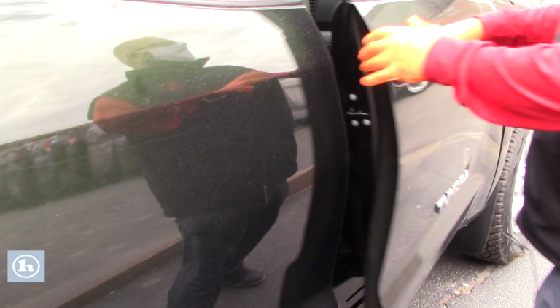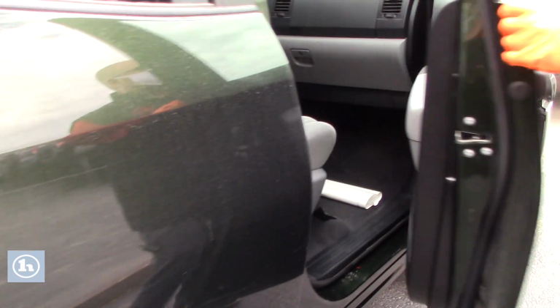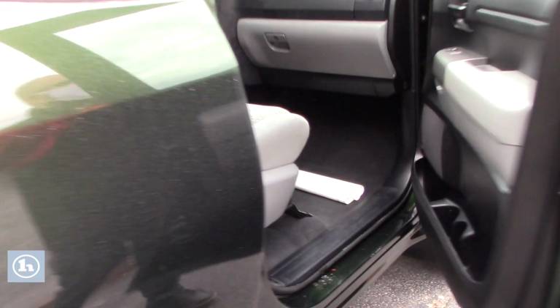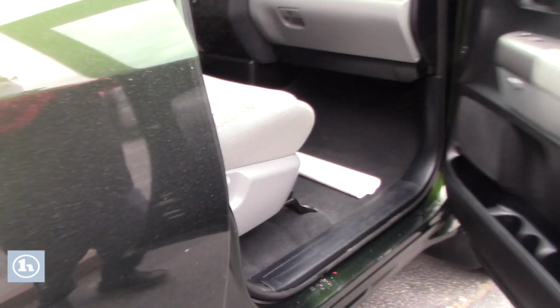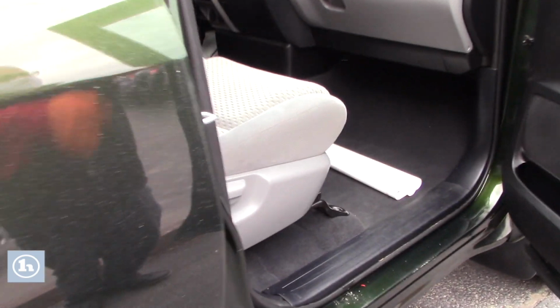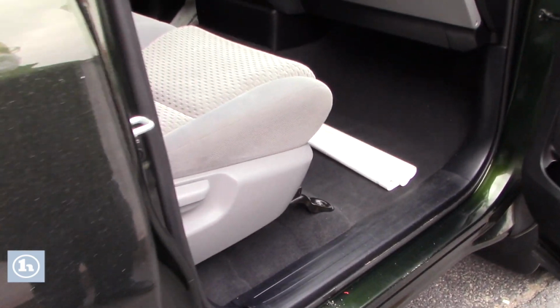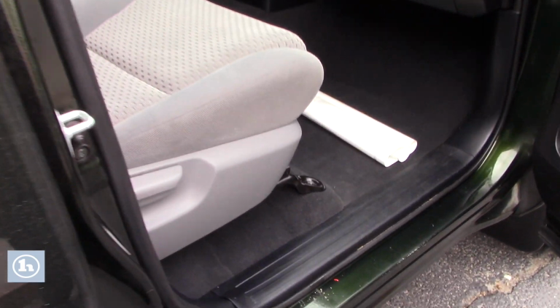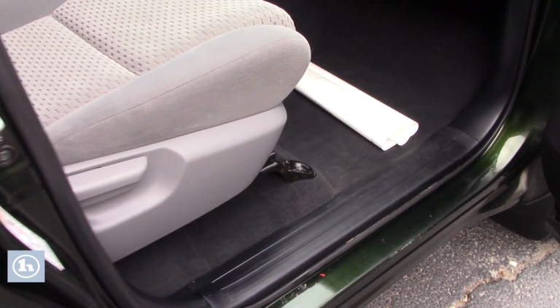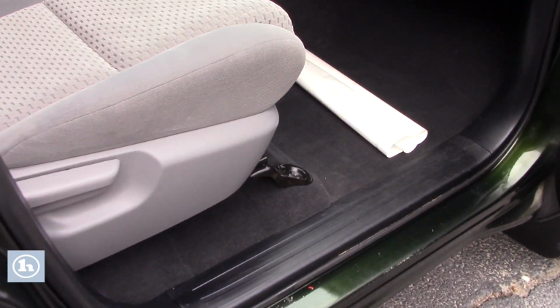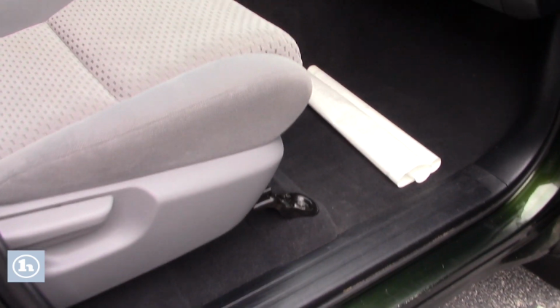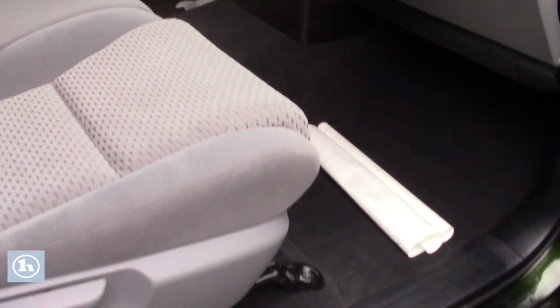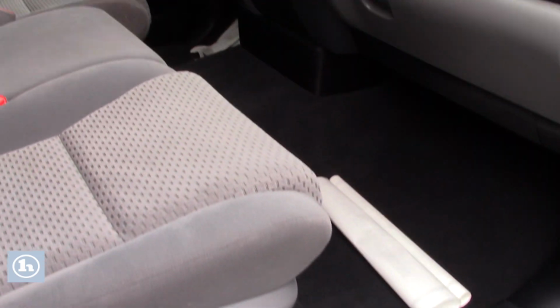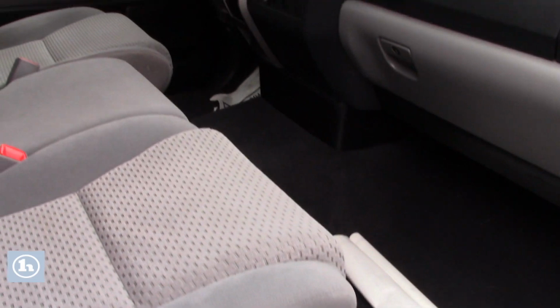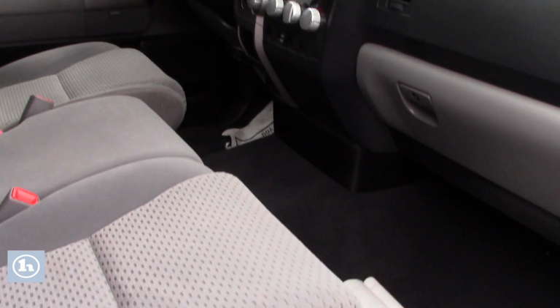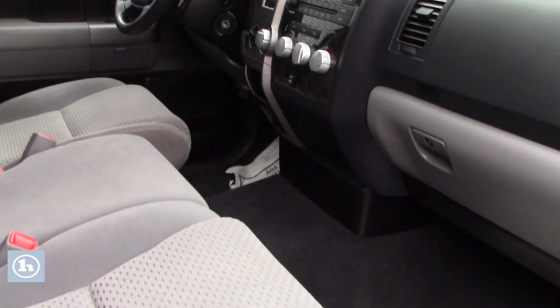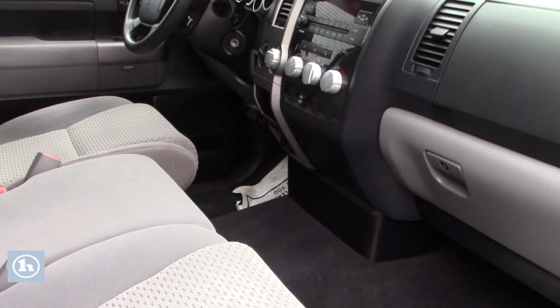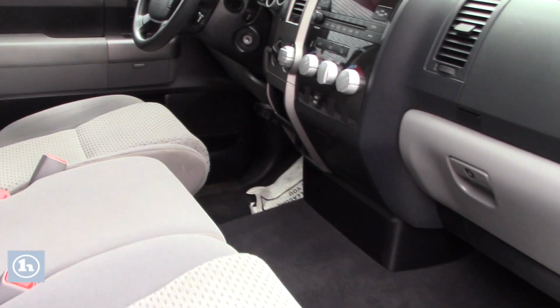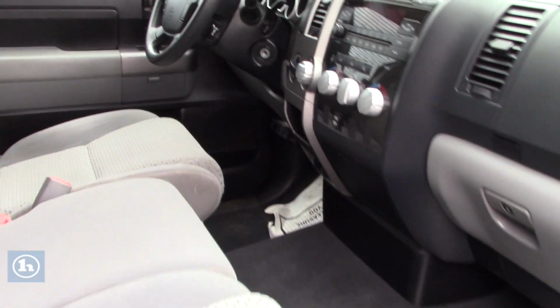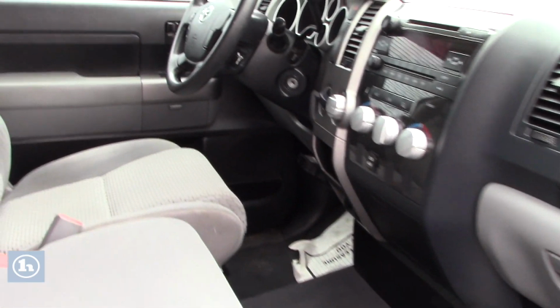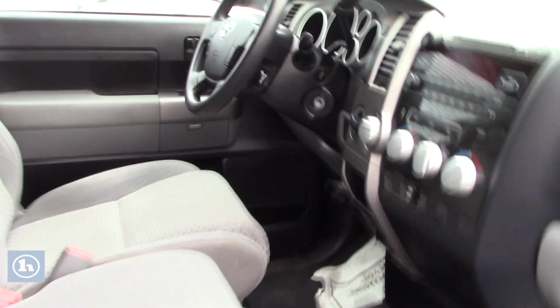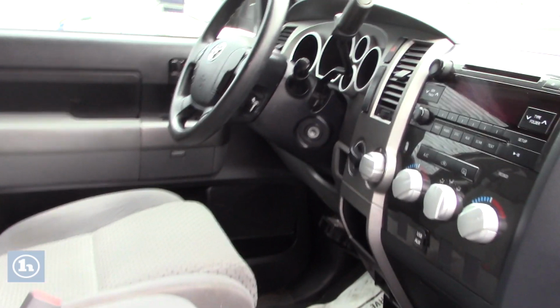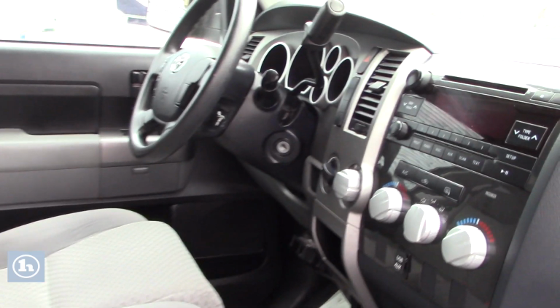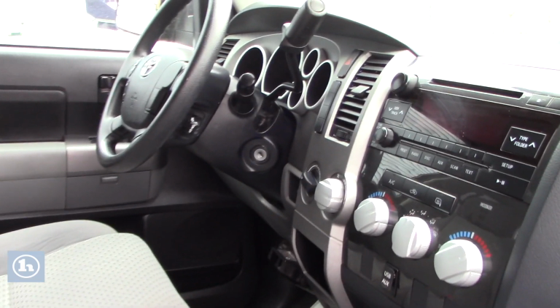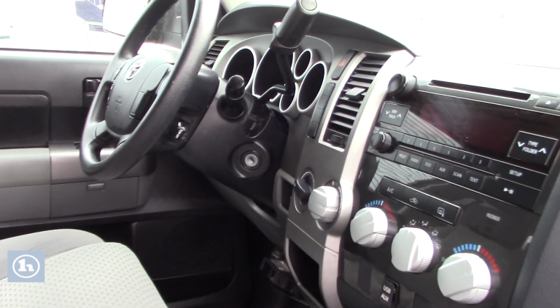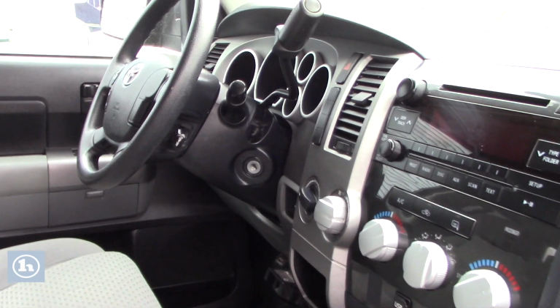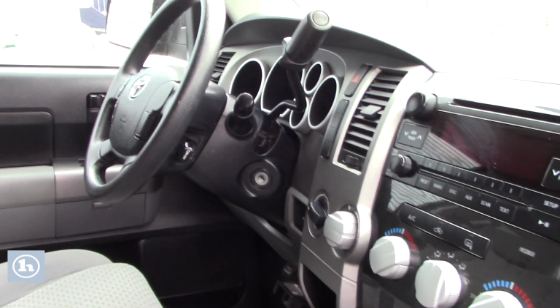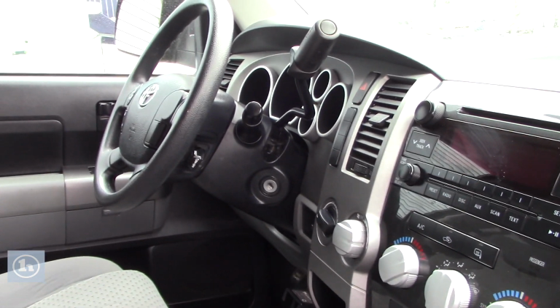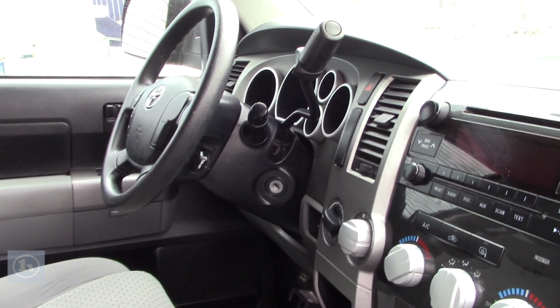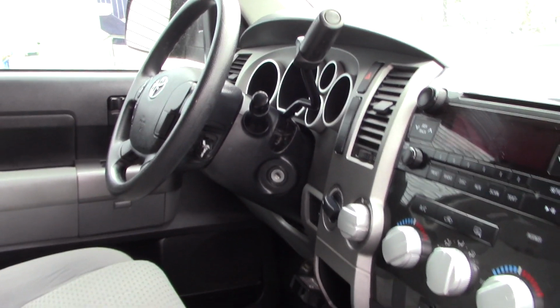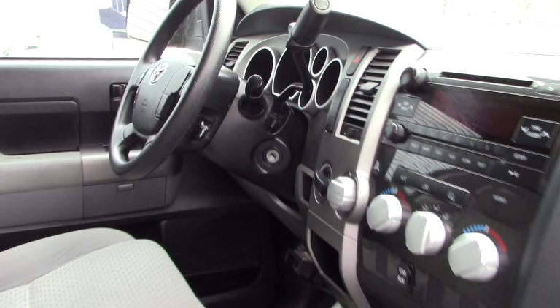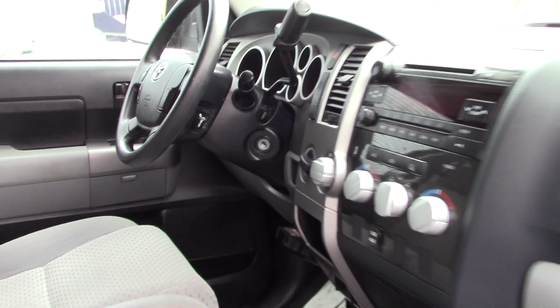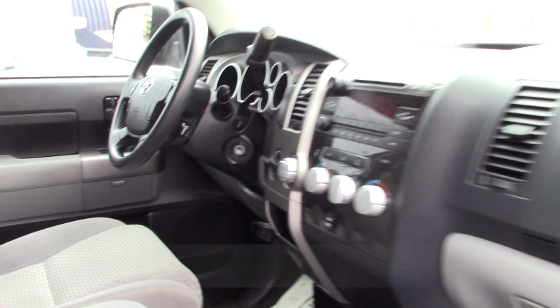You can take a look up front. It does have your standard AM/FM/CD player with auxiliary input, all your easy-to-use climate controls, and you've got the hands-free controls there on the steering wheel. And then this does have an integrated trailer brake as well.